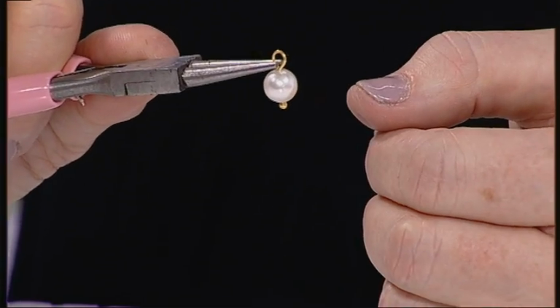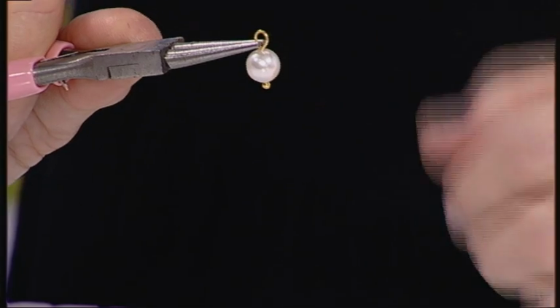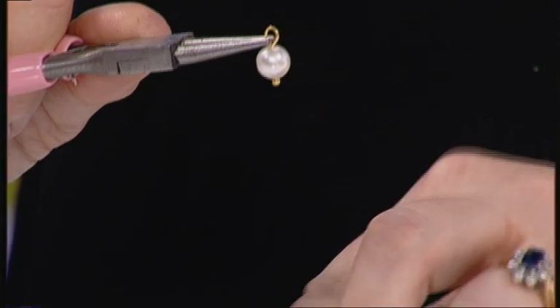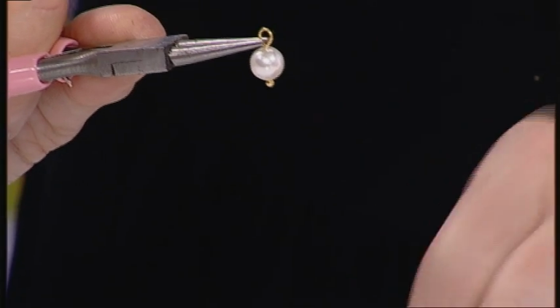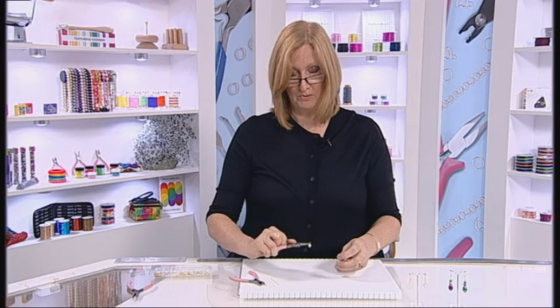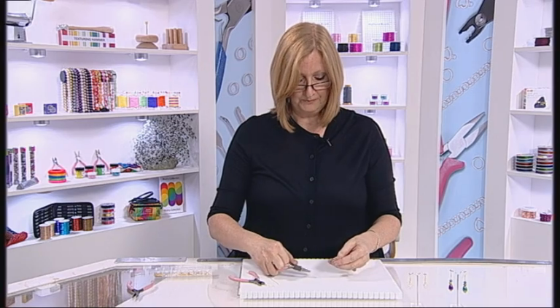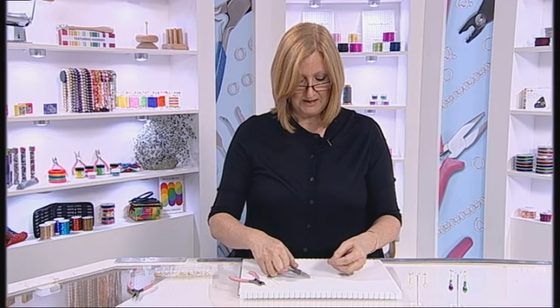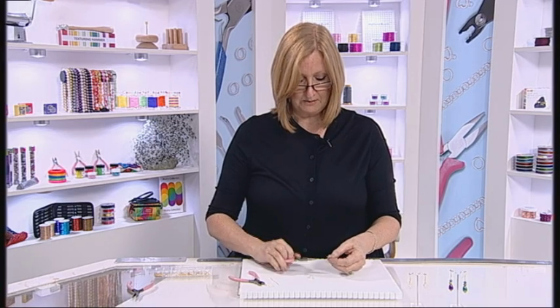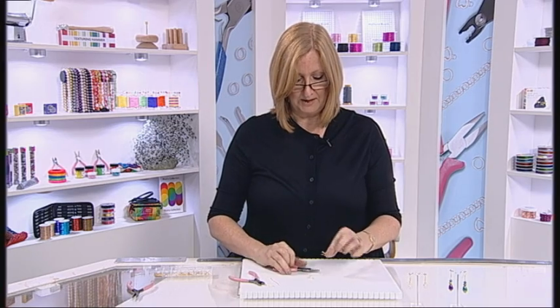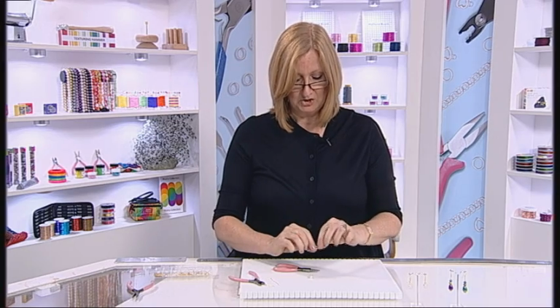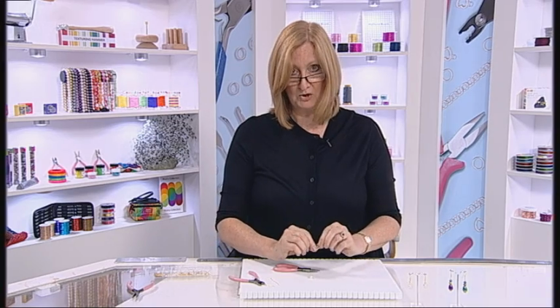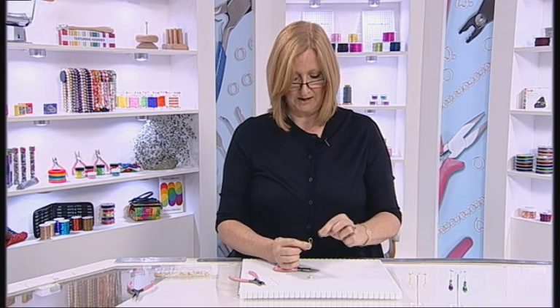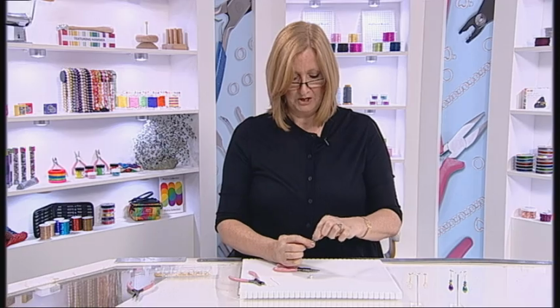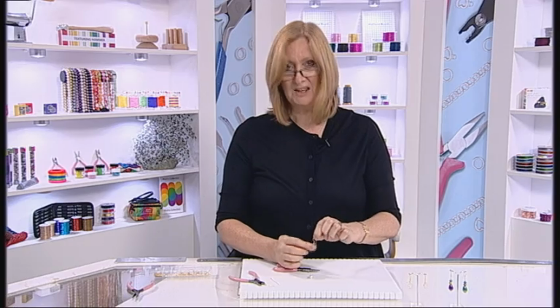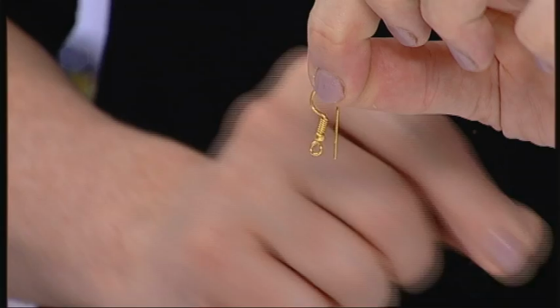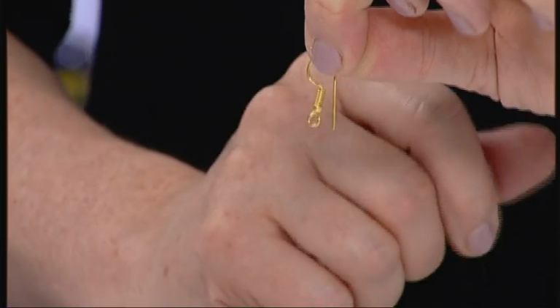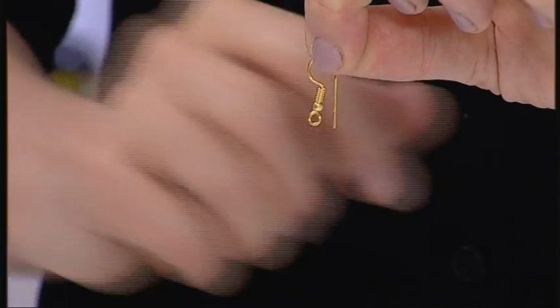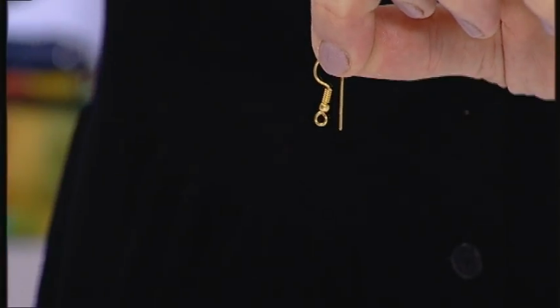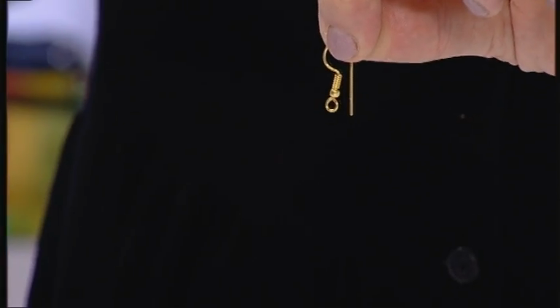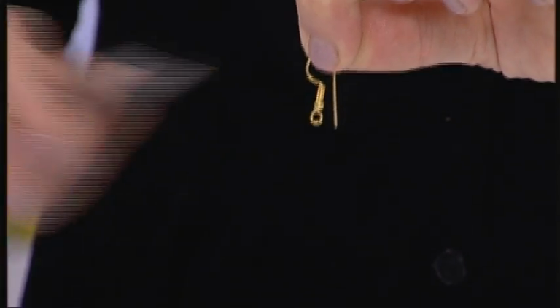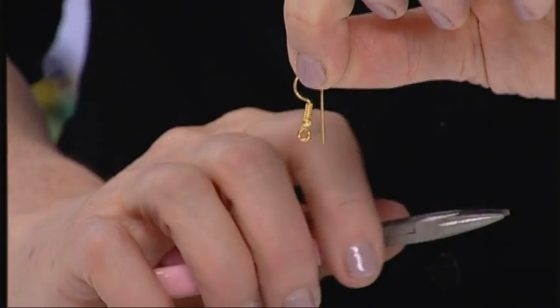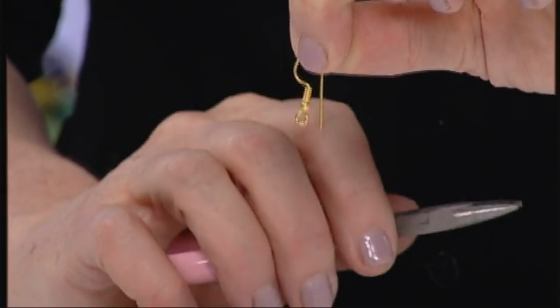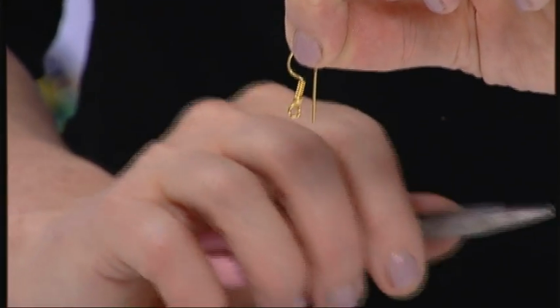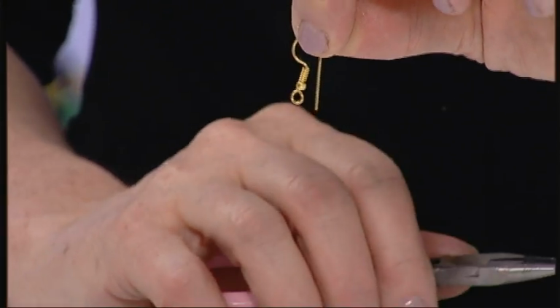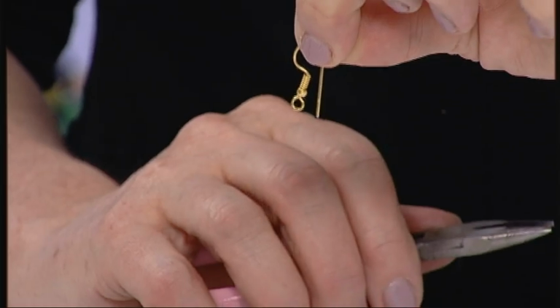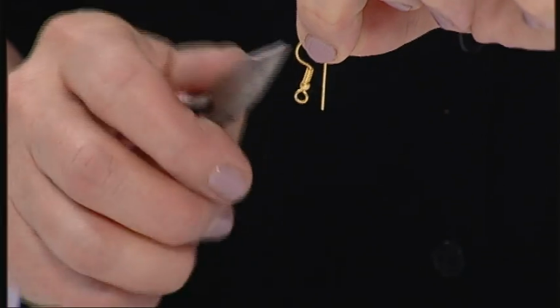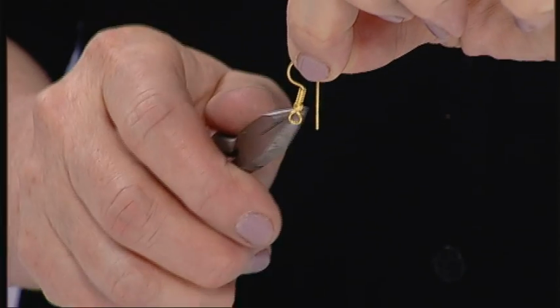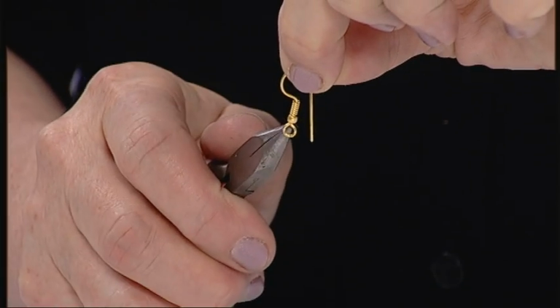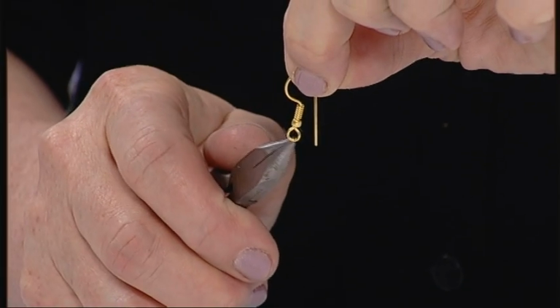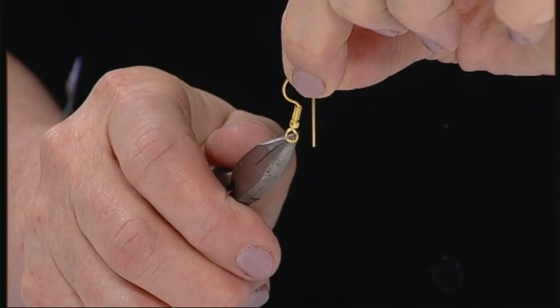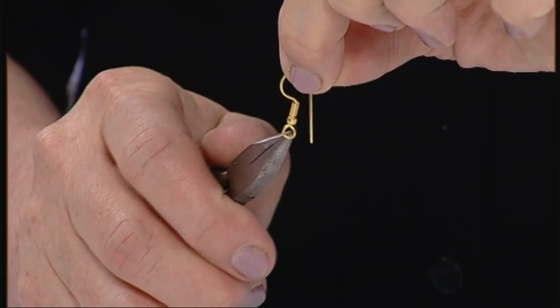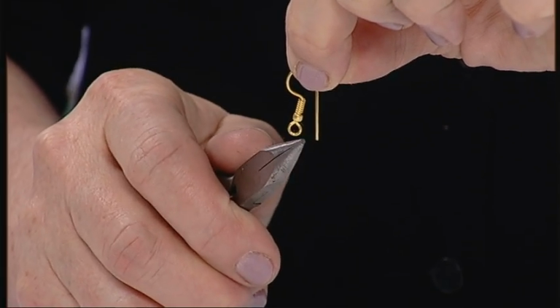I'm just going to pop that down onto my workboard and take my shepherd hook earrings. You can get these again in lots of different shapes and sizes, but these are the traditional looking shepherd hook earrings and they have another little jump ring loop on the bottom.